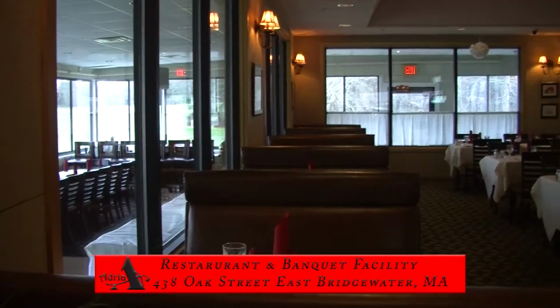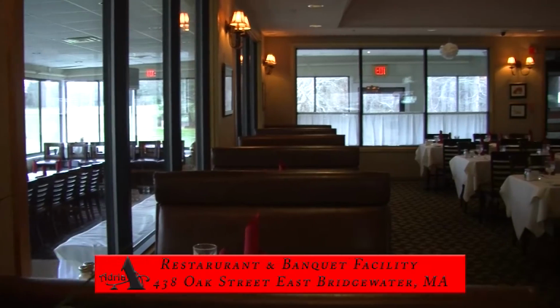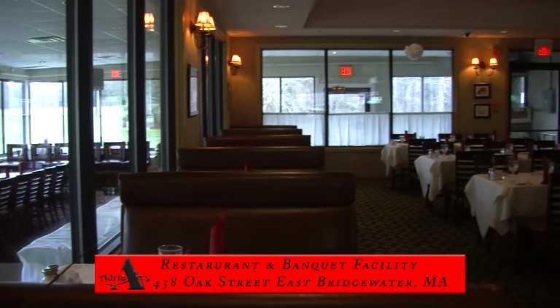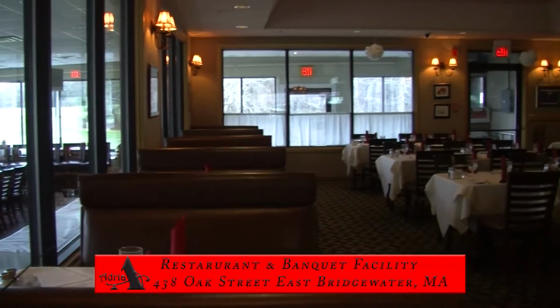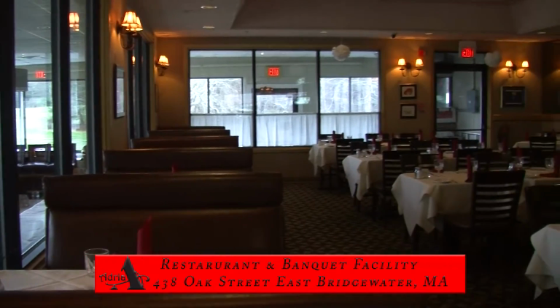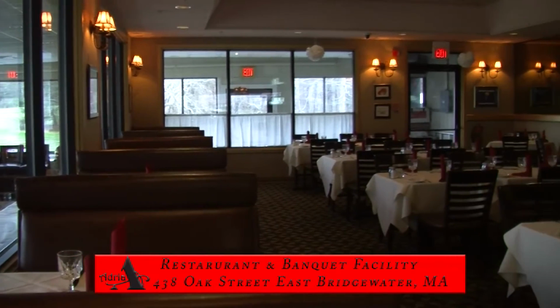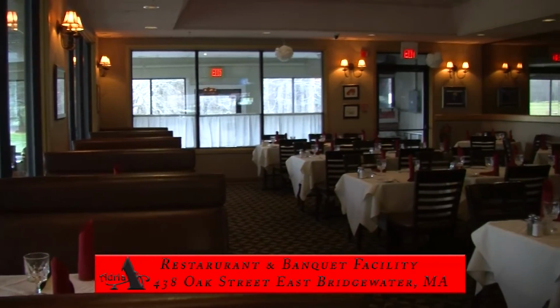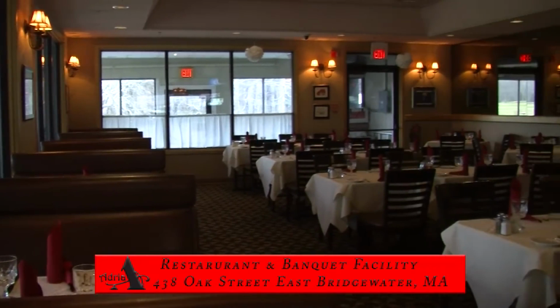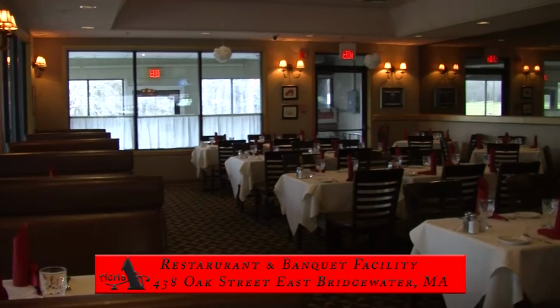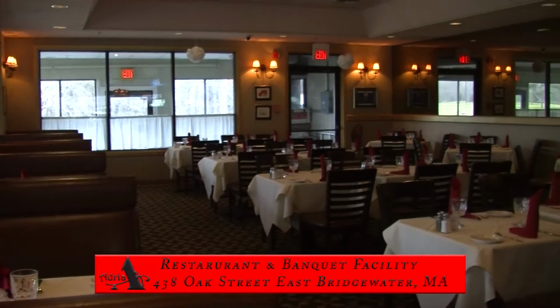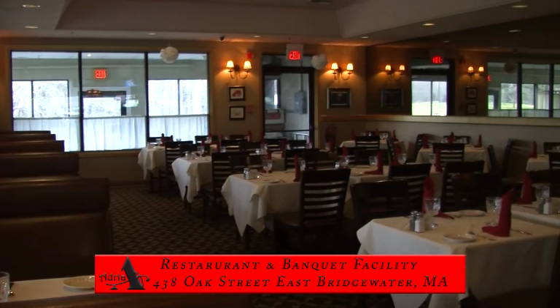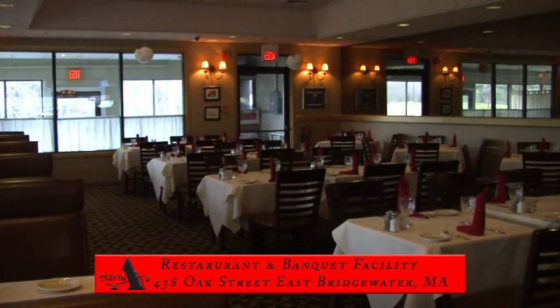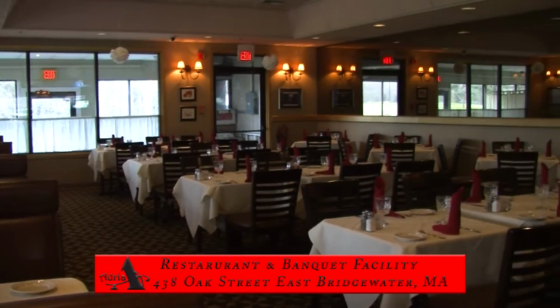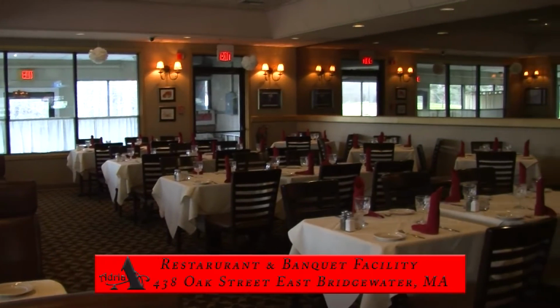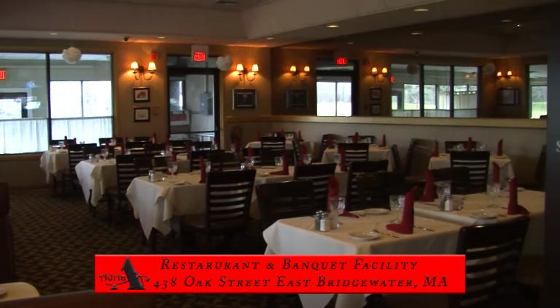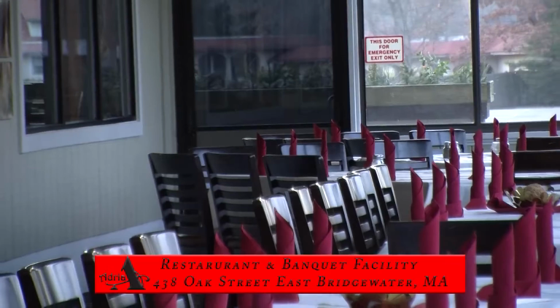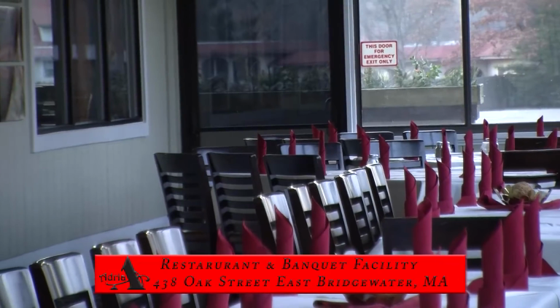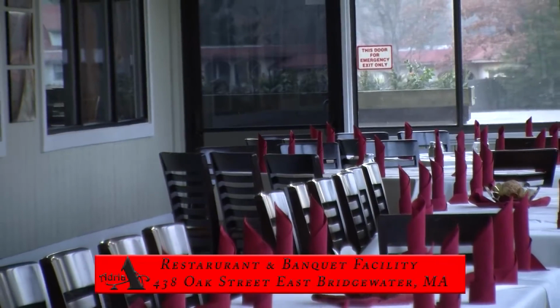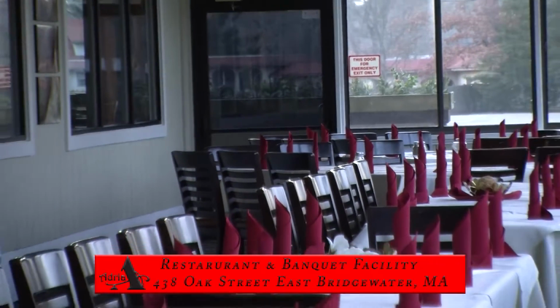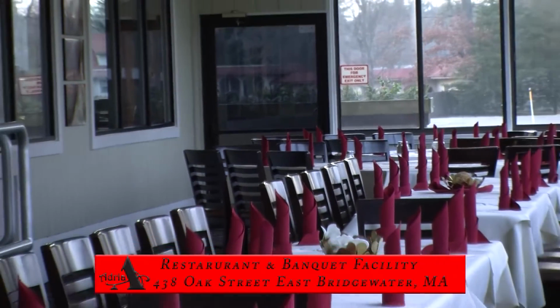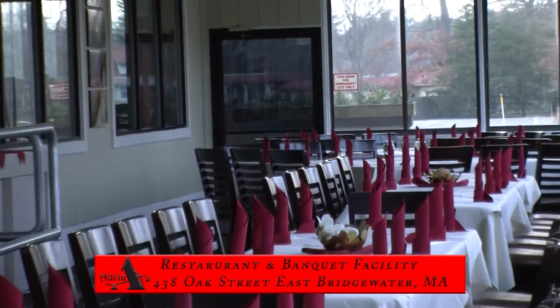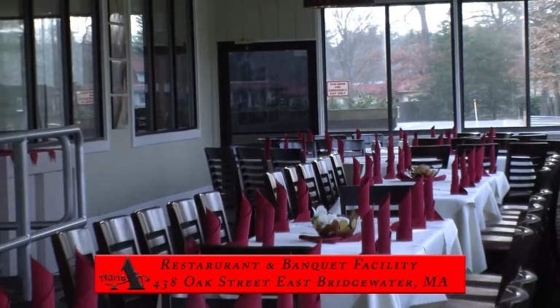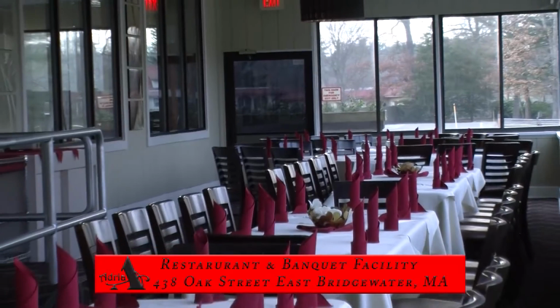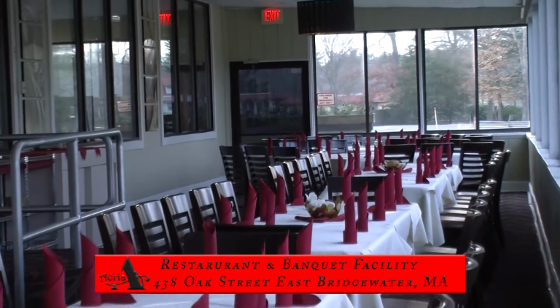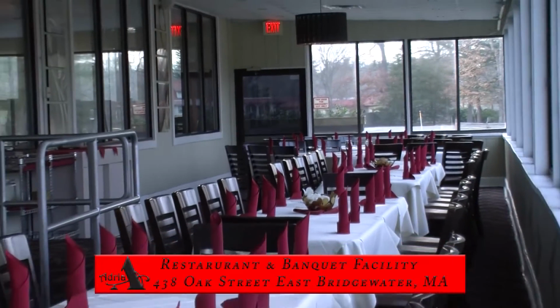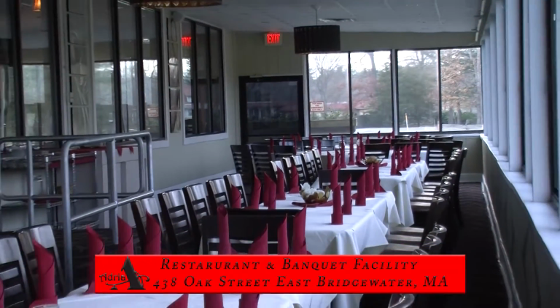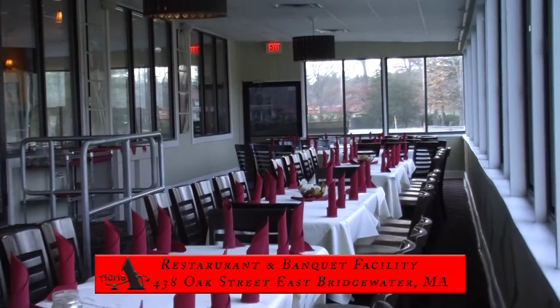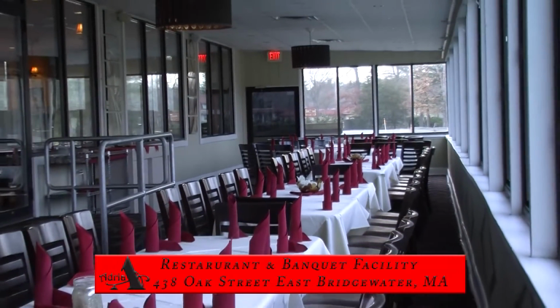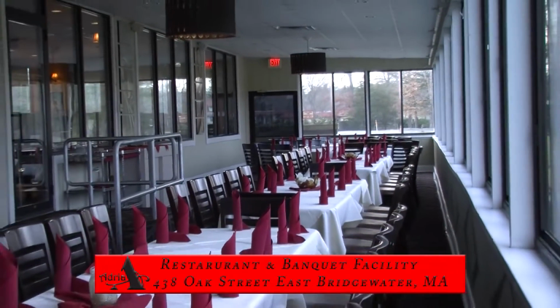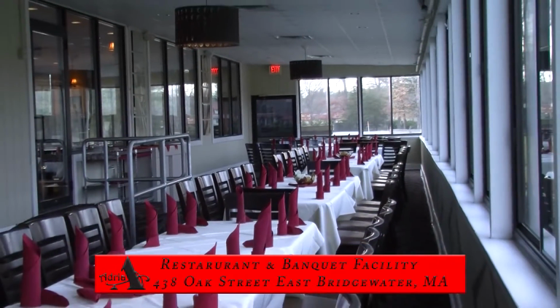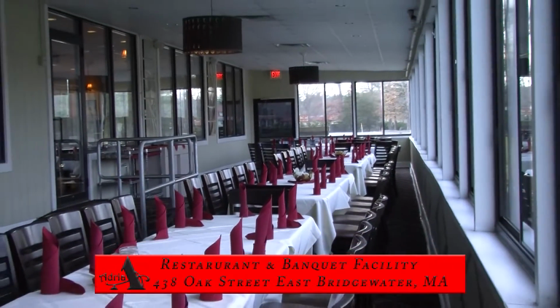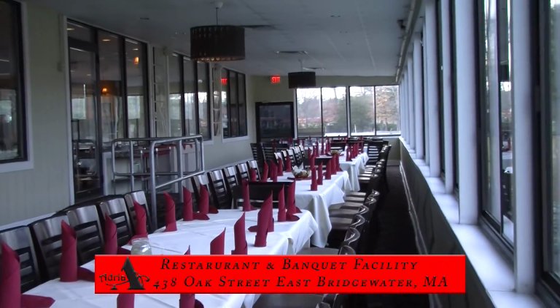A second area set apart from the lounge offers booths and tables to accommodate every member of the family. The third area, a few steps down and separated from the main restaurant by windows, is known as the fairway room.